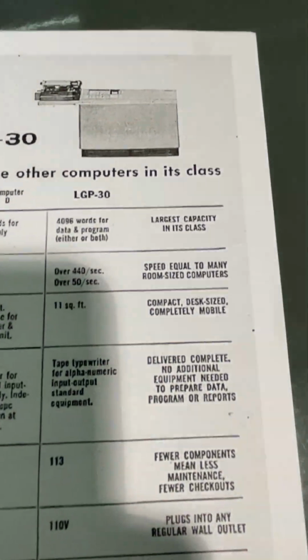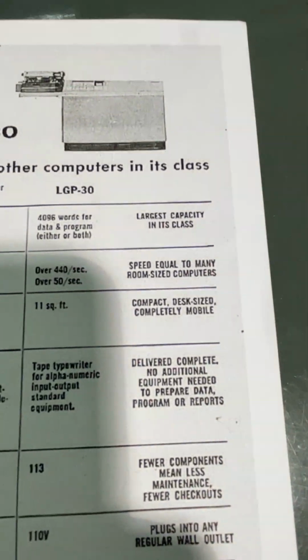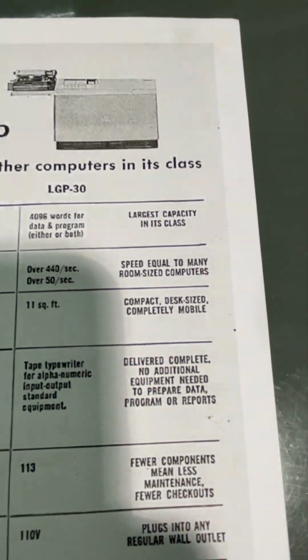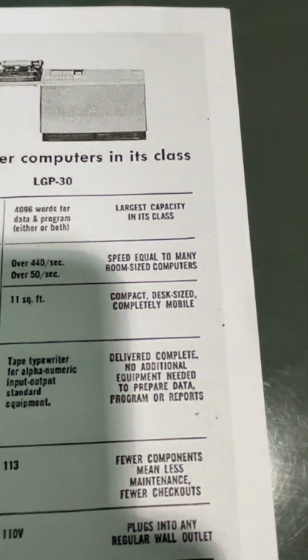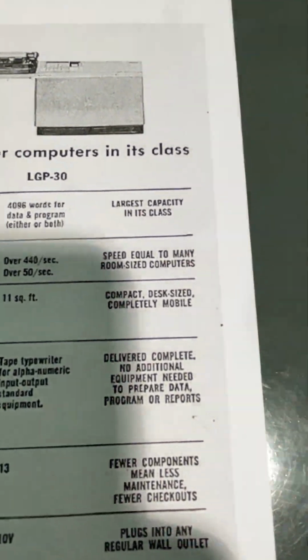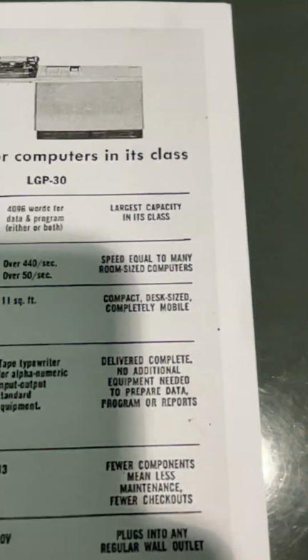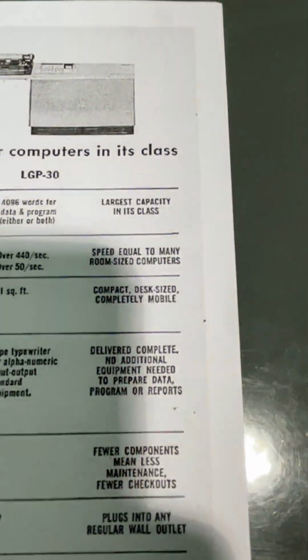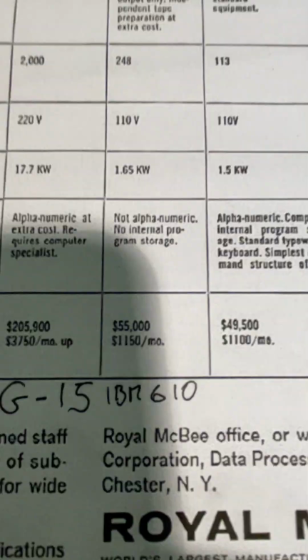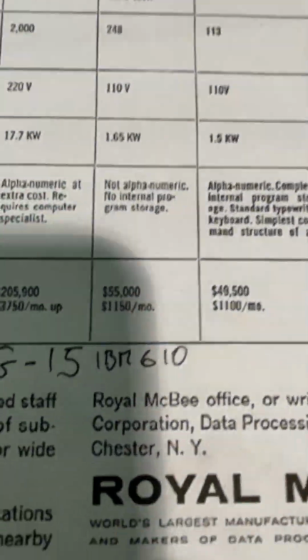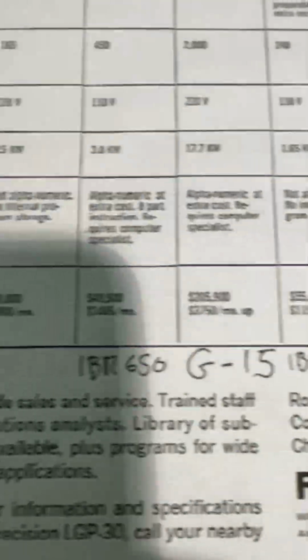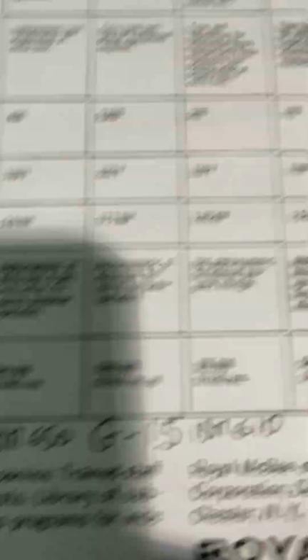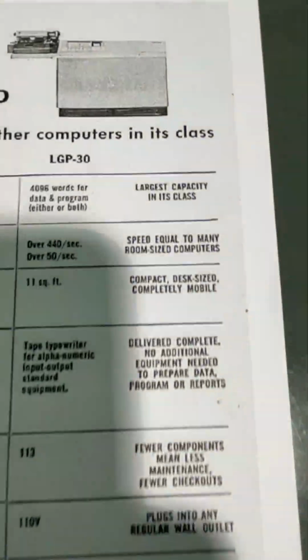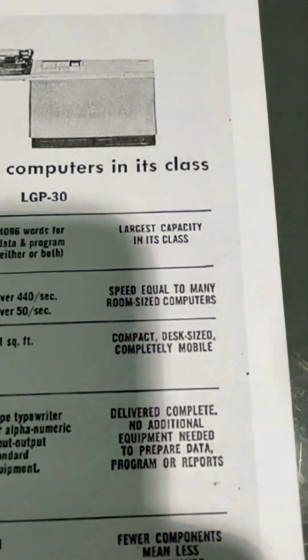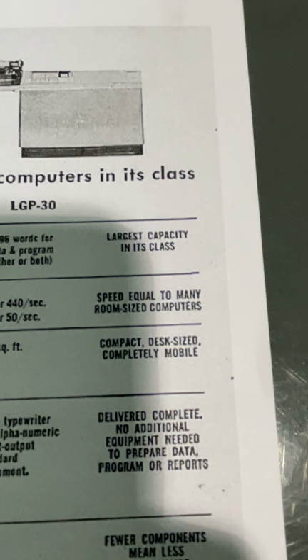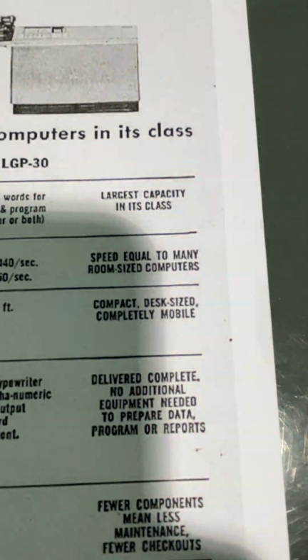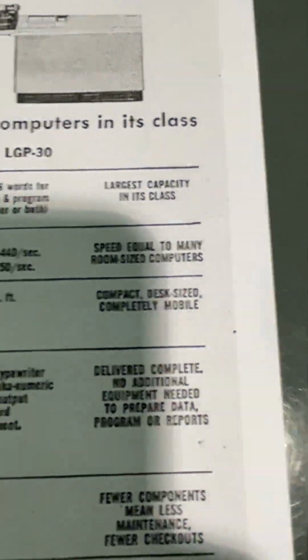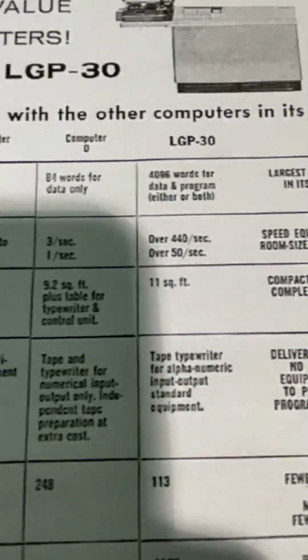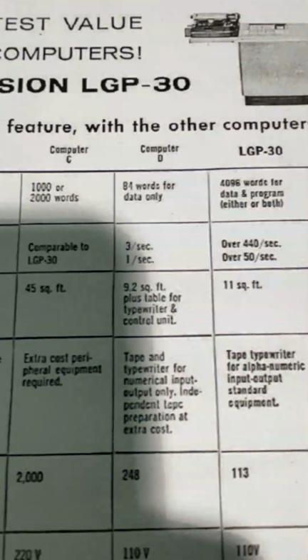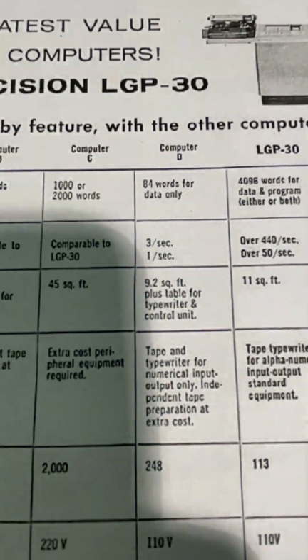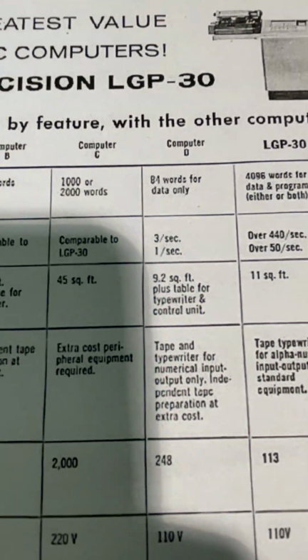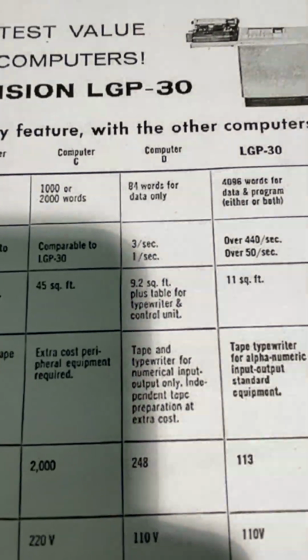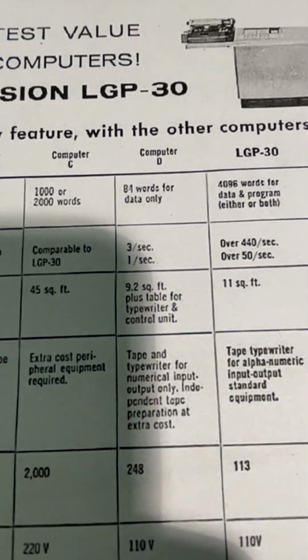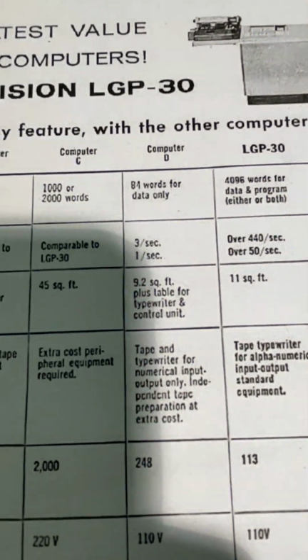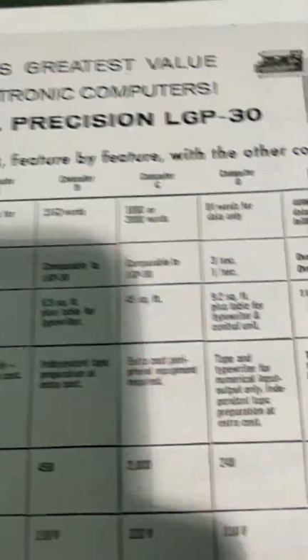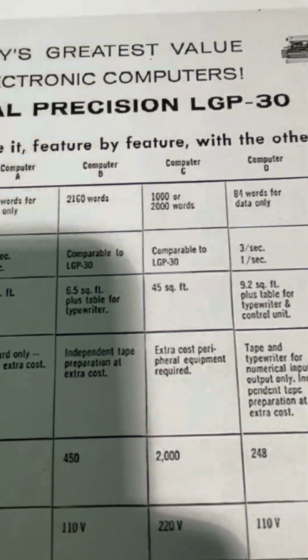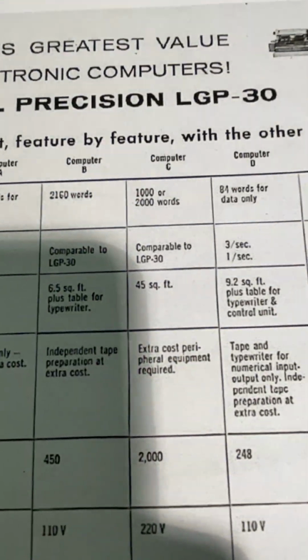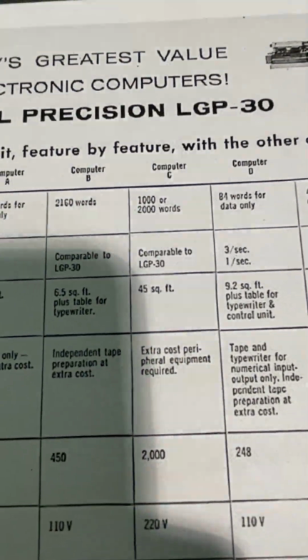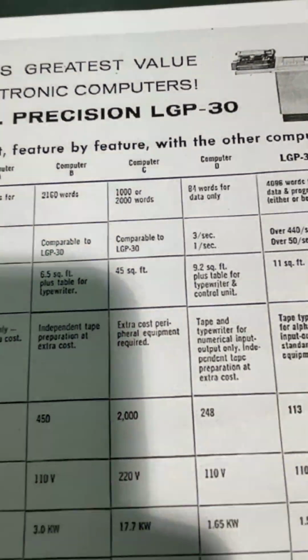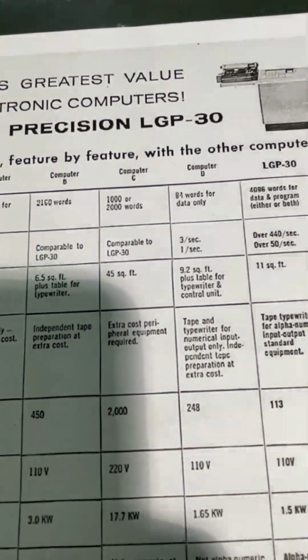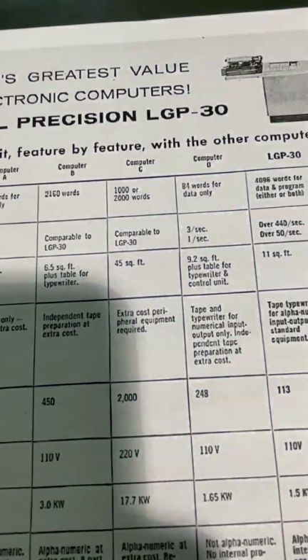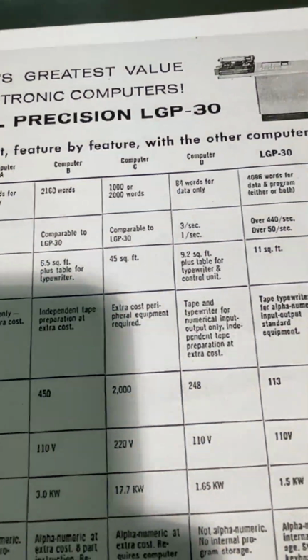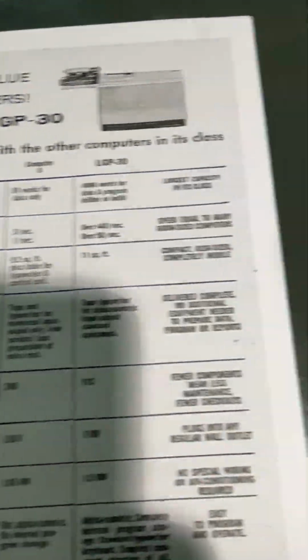Compact, desk size, completely mobile. They're doing a shootout against some IBM and Bendix. Completely mobile compared to something which needed like 10 square feet or 45 square feet, or you just have to build a building around it.